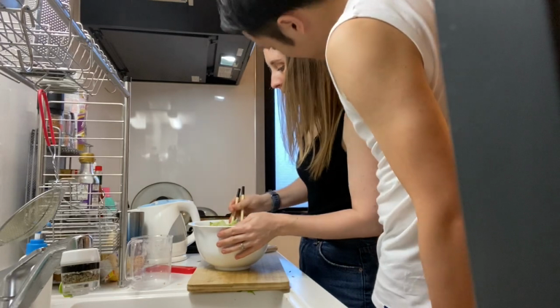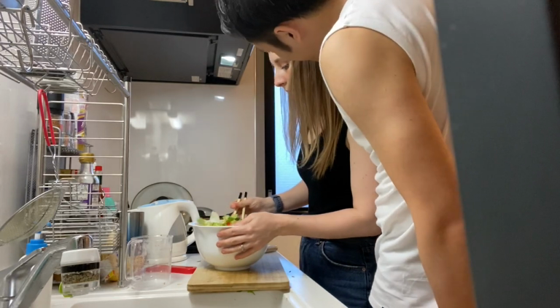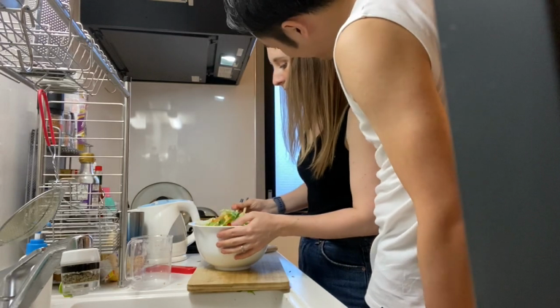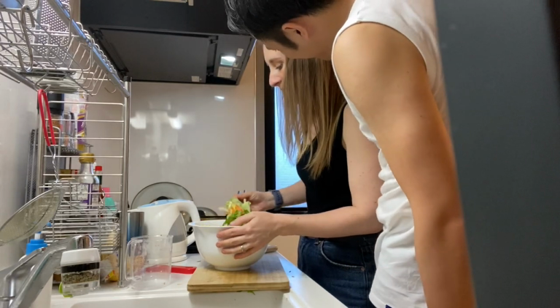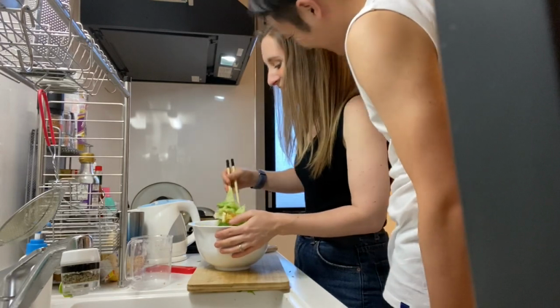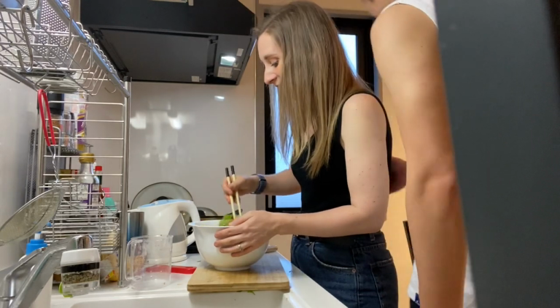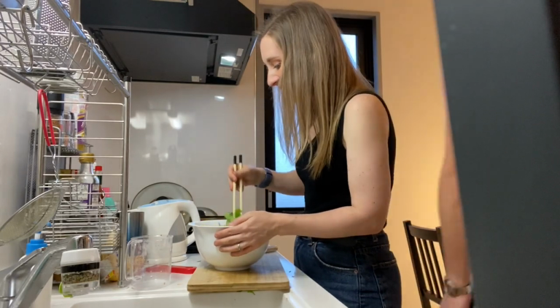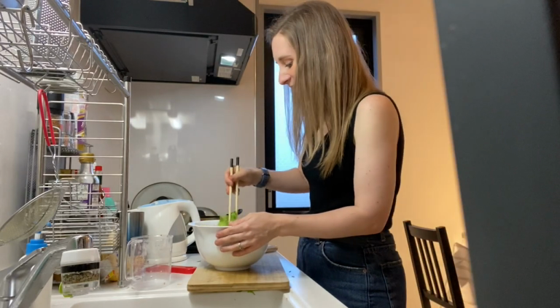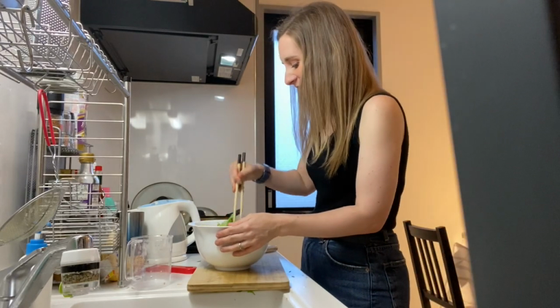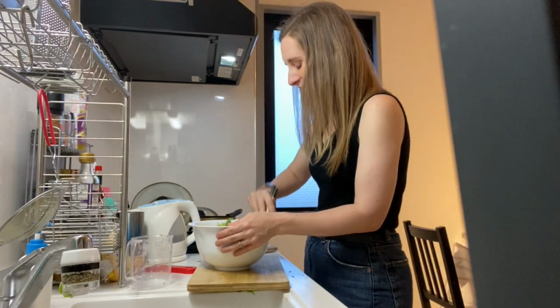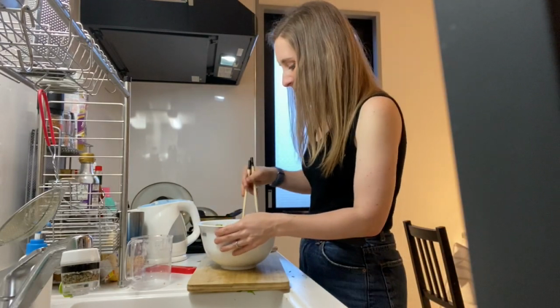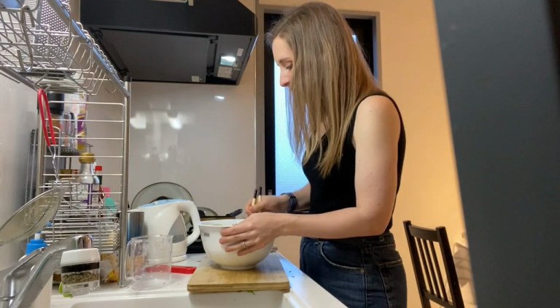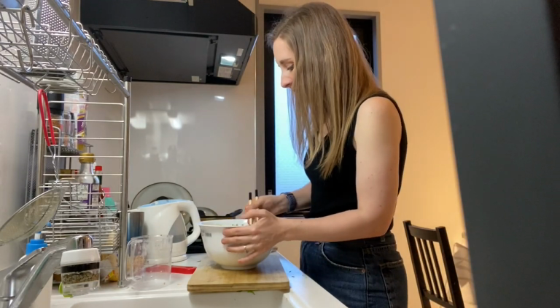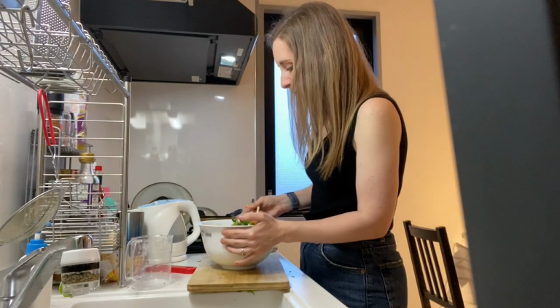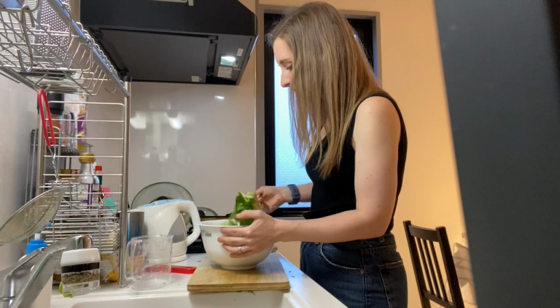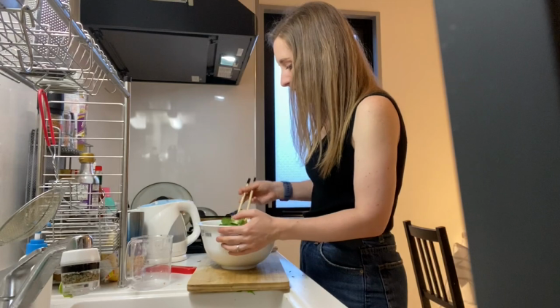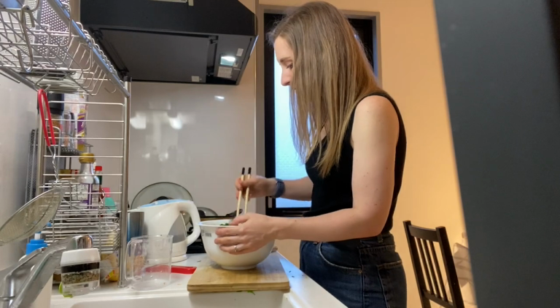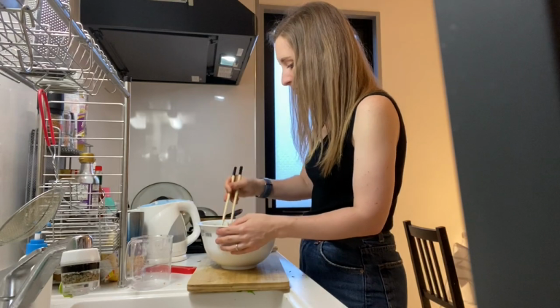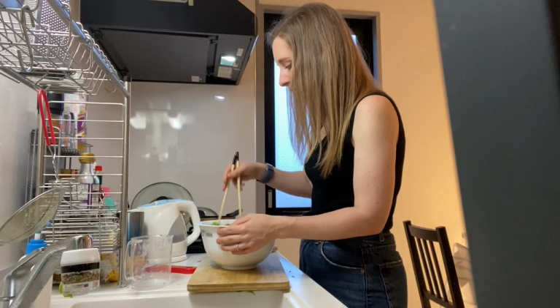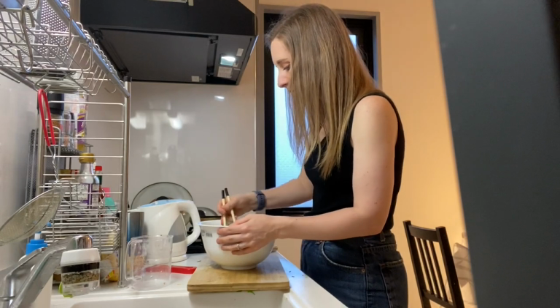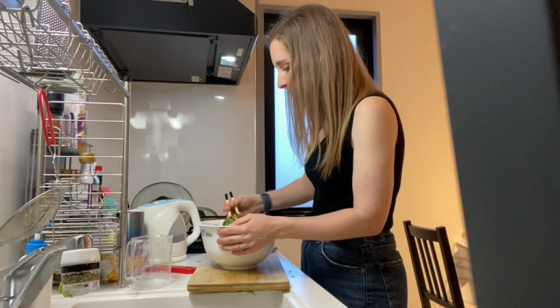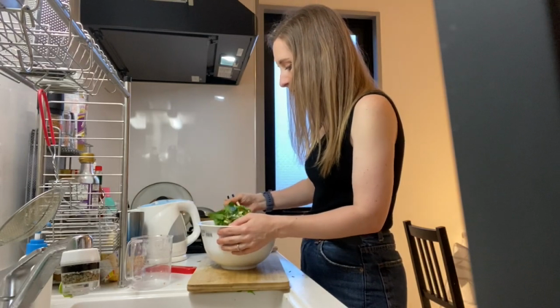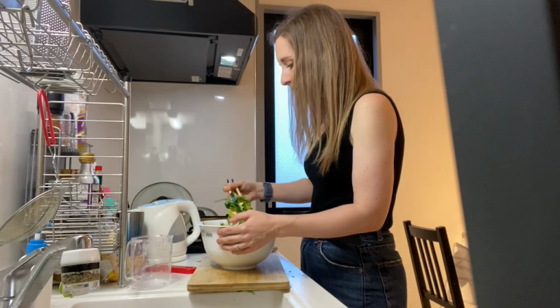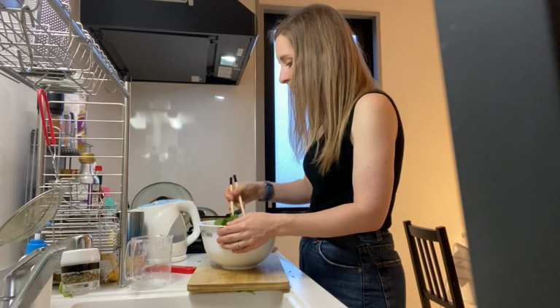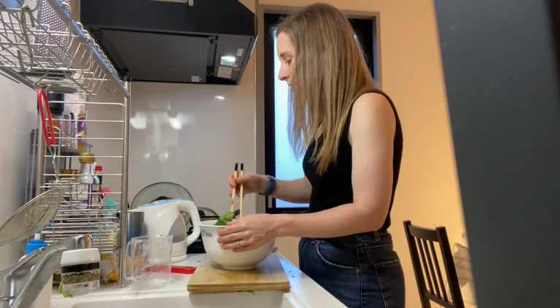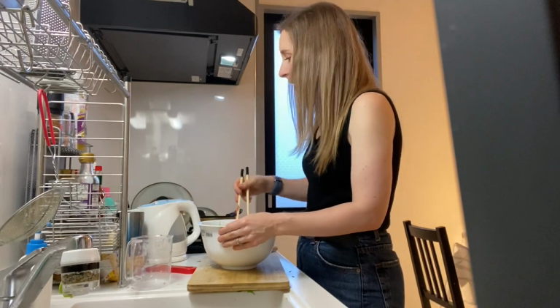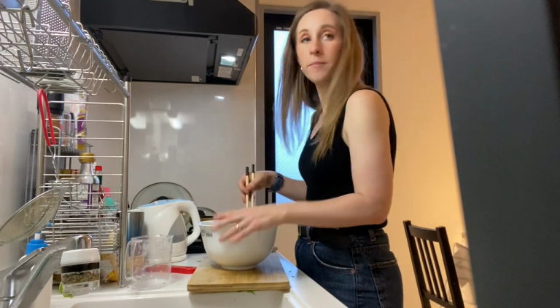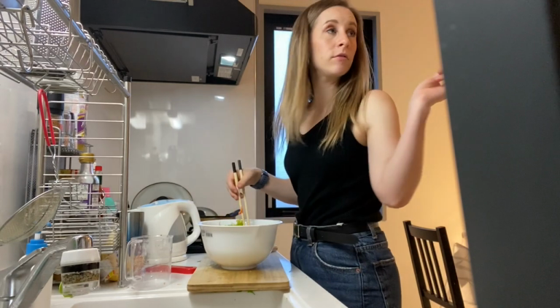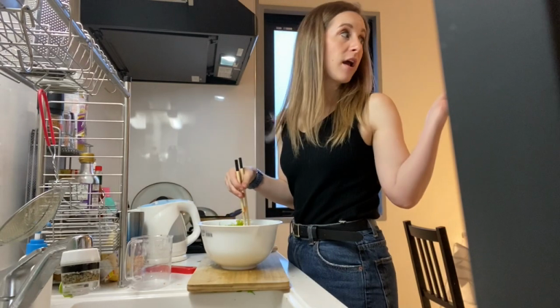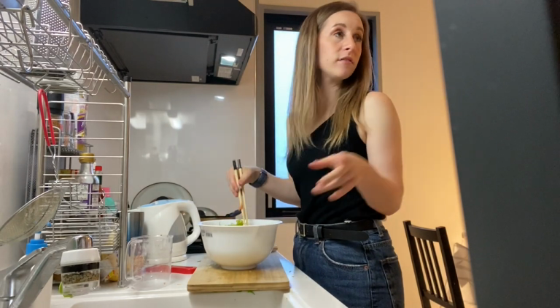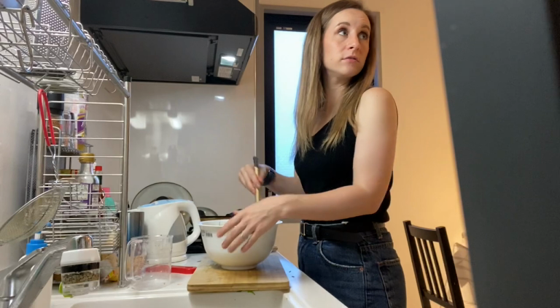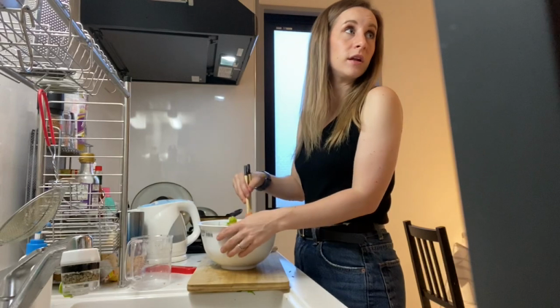Making salad — fresh vegetables are important. There's scallop and rice already cooked.